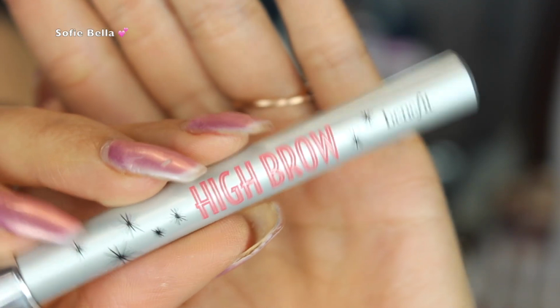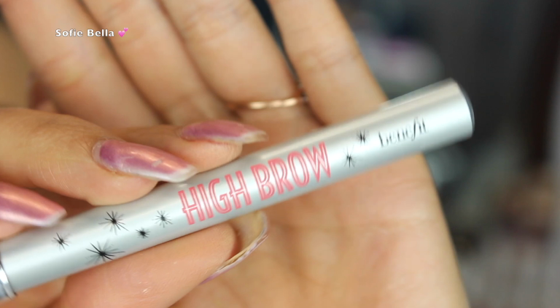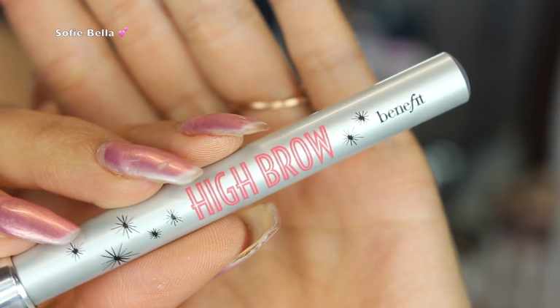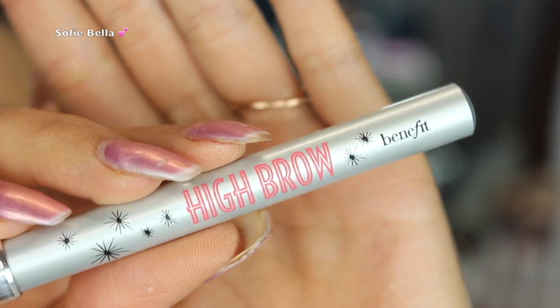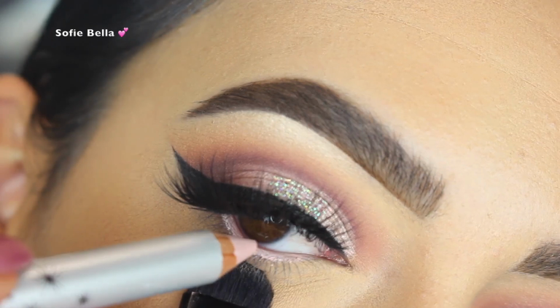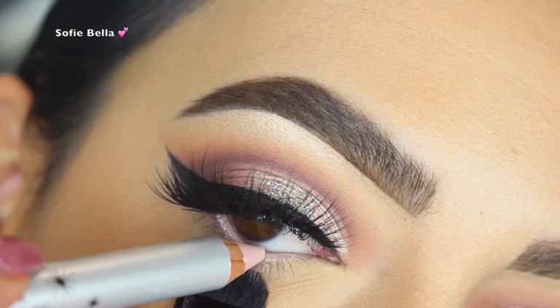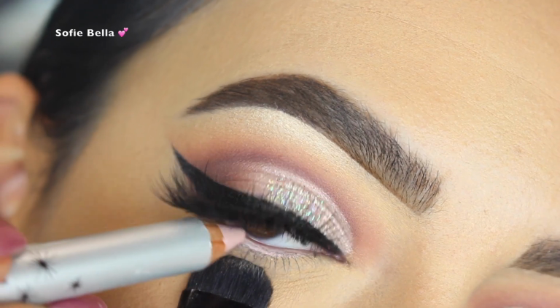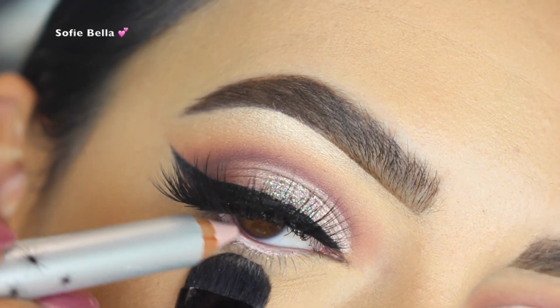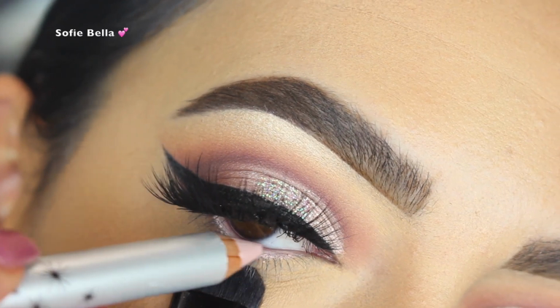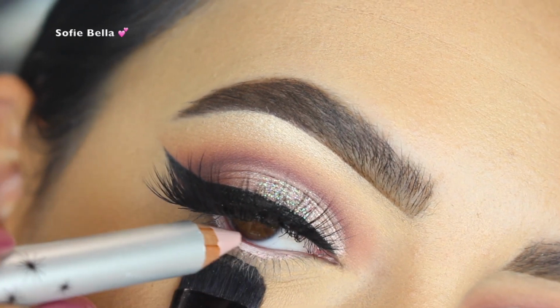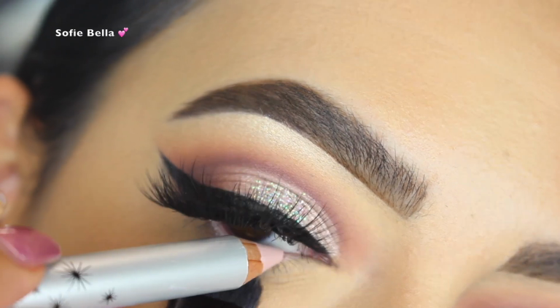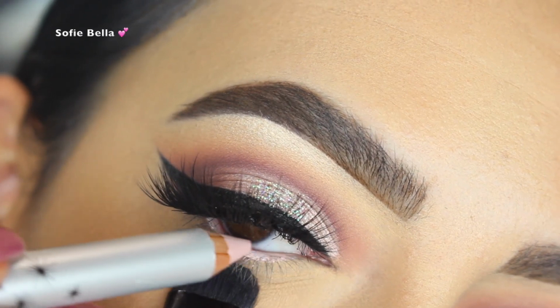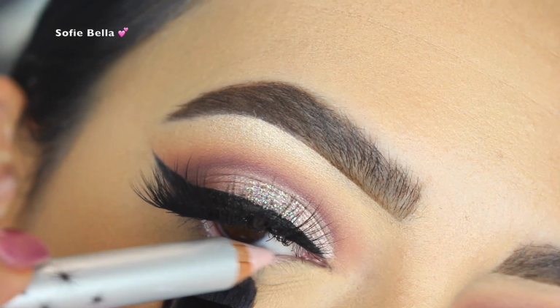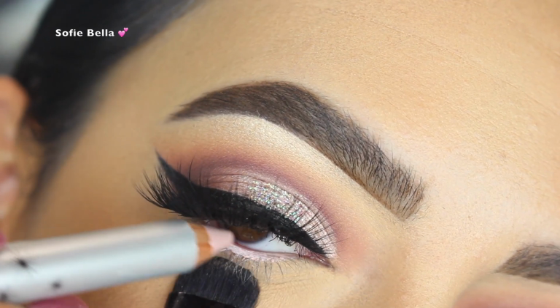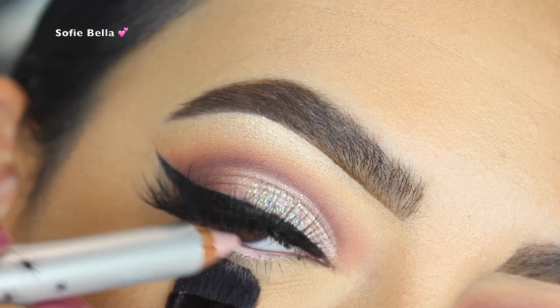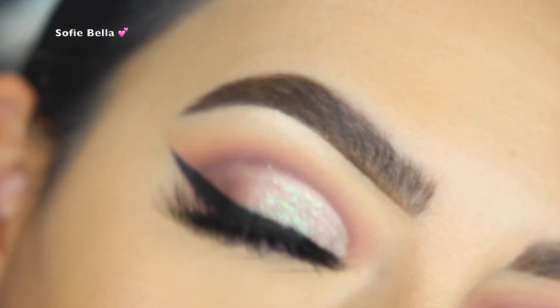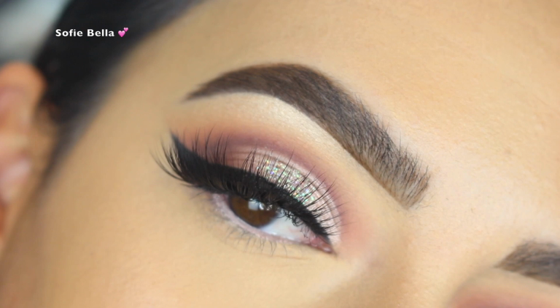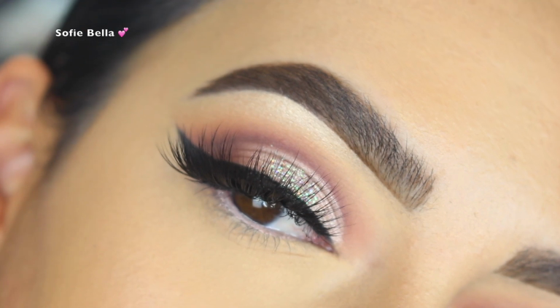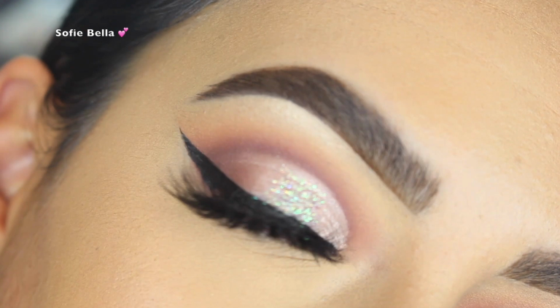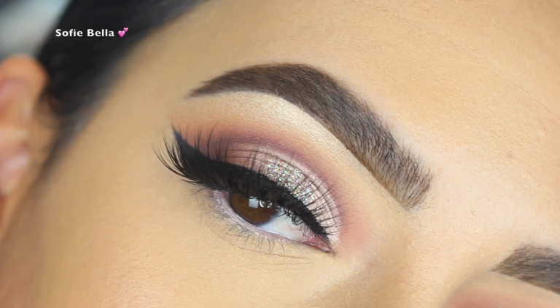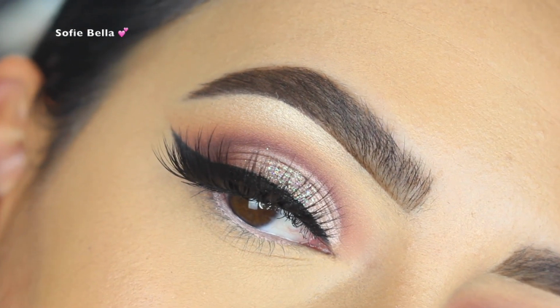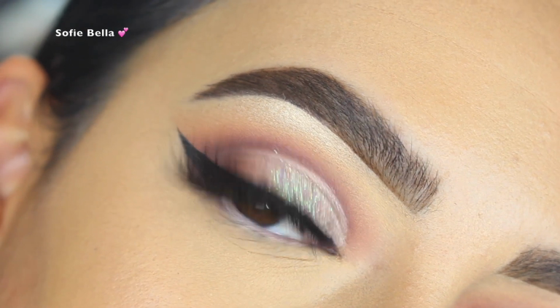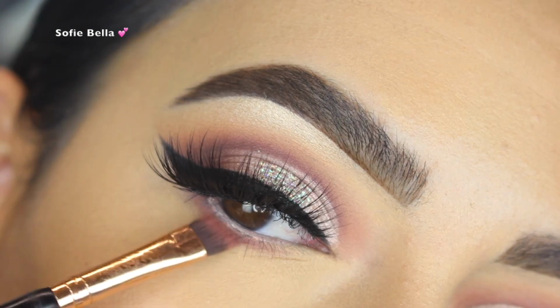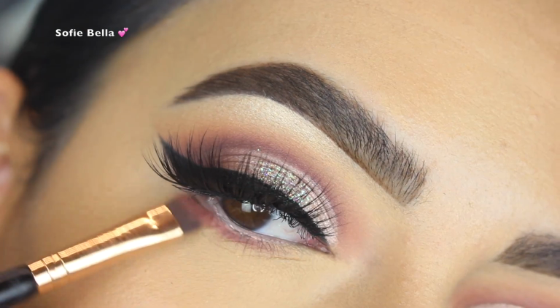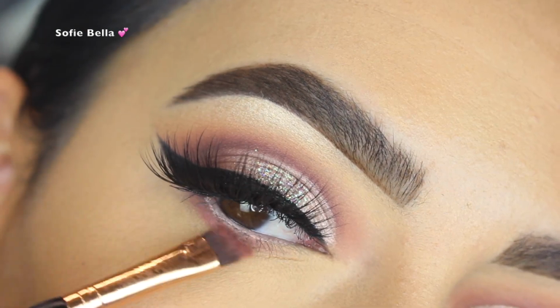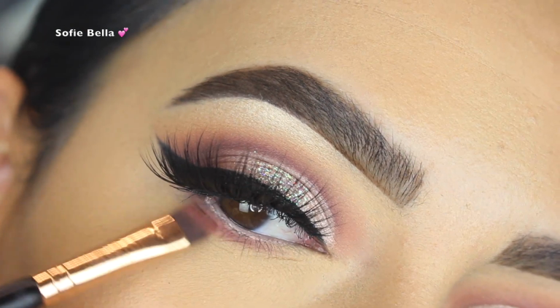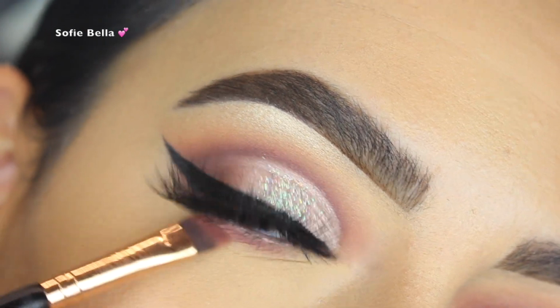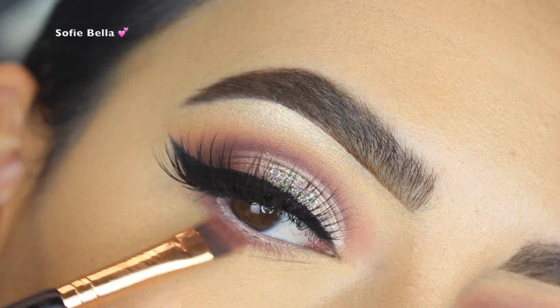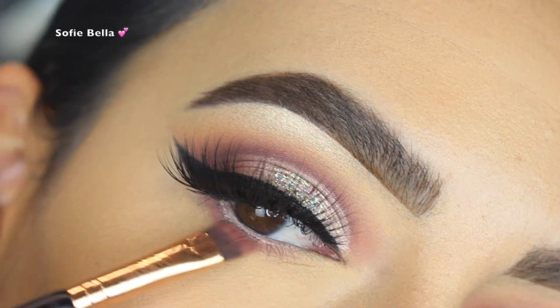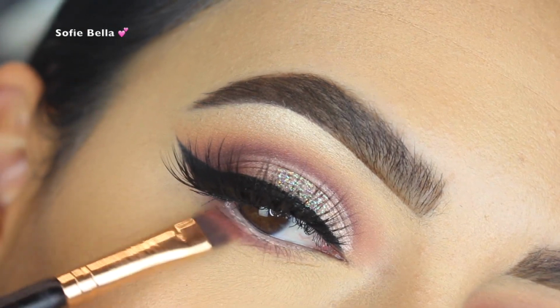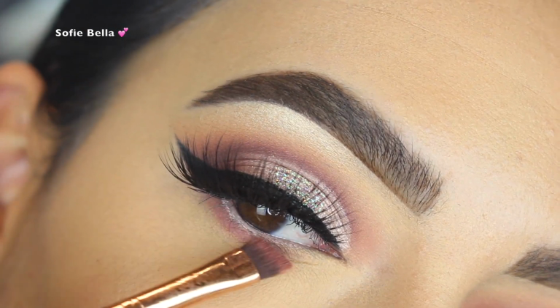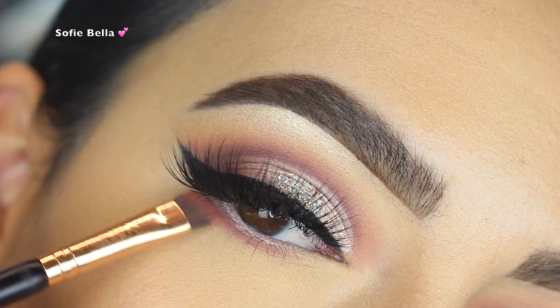I wanted to use a really nude type of pencil but couldn't find one, so I just used my Benefit Highbrow and put that in my waterline. I love how it made my eyes look a little bit more open.